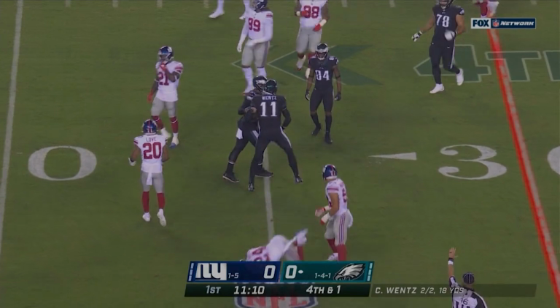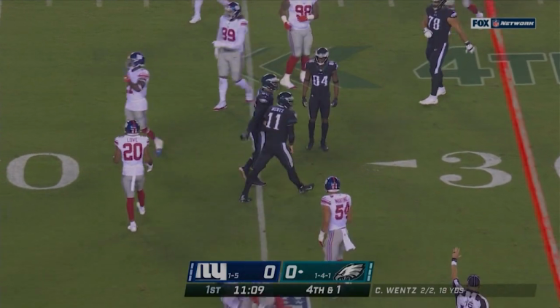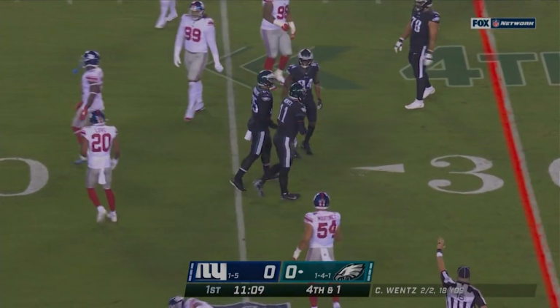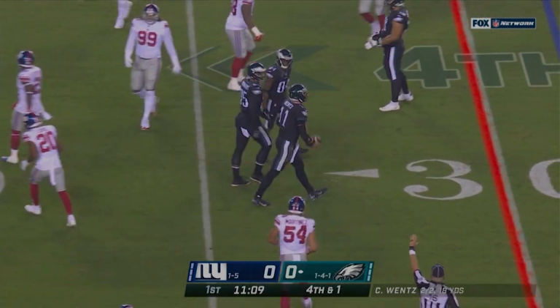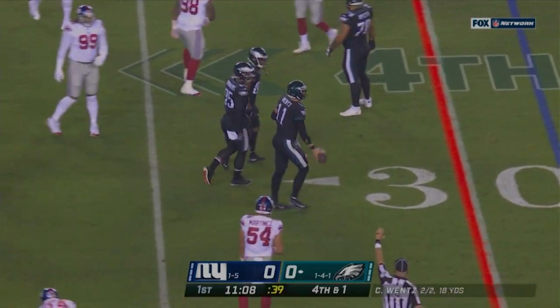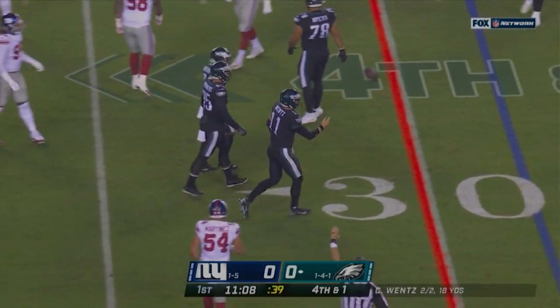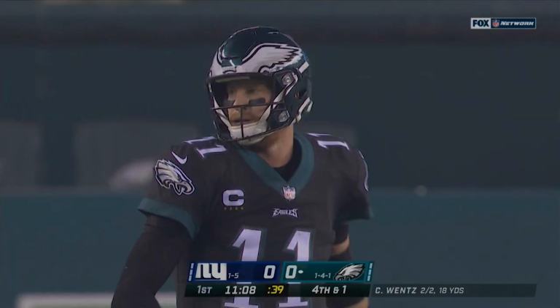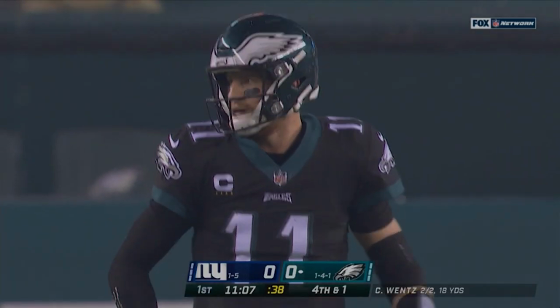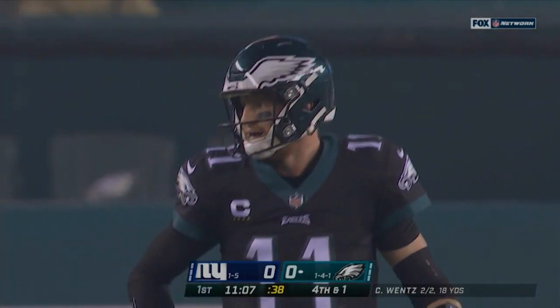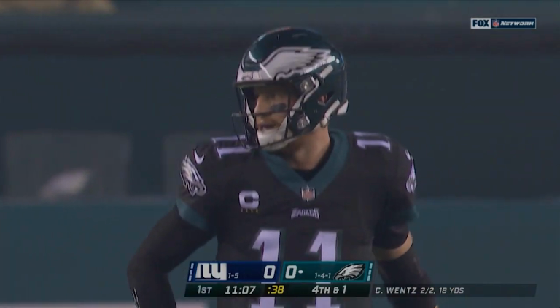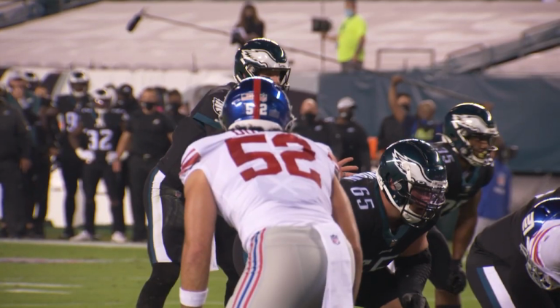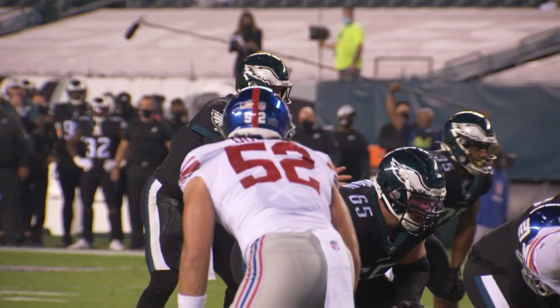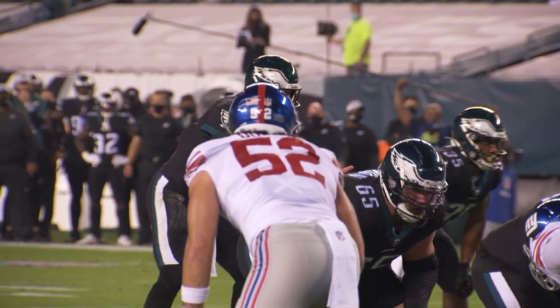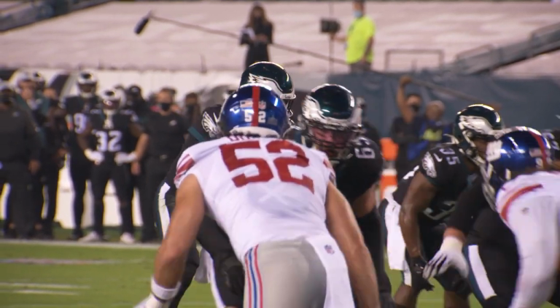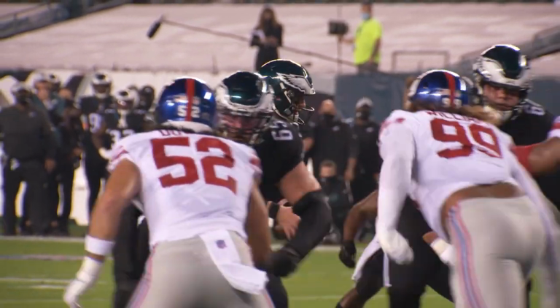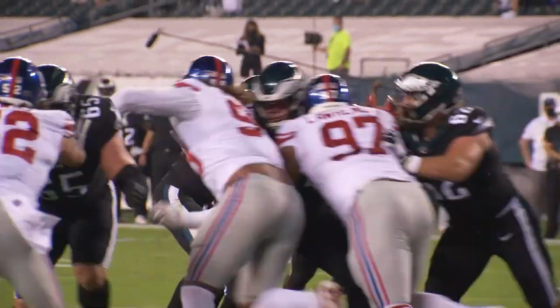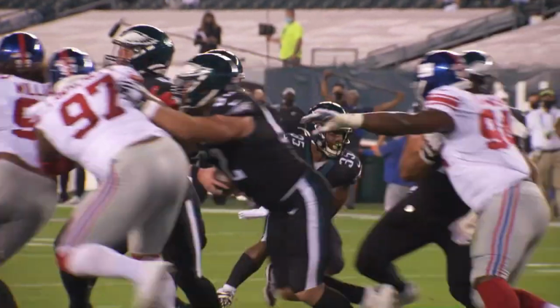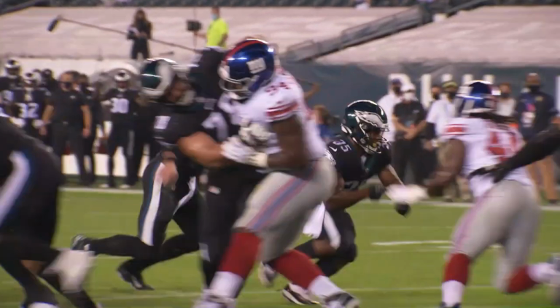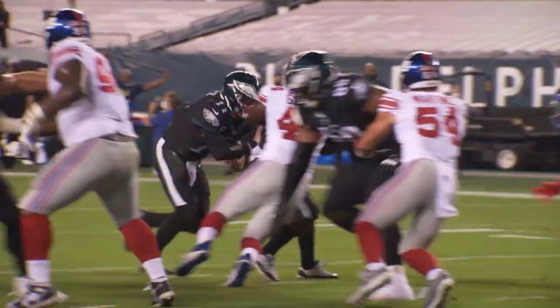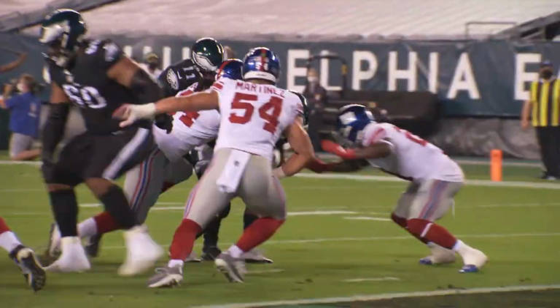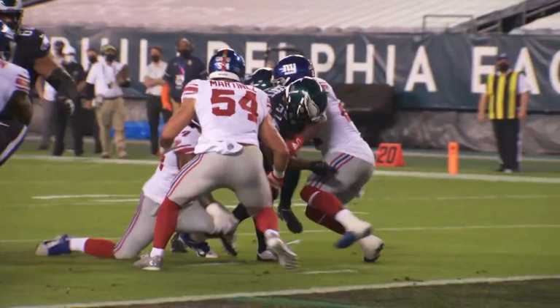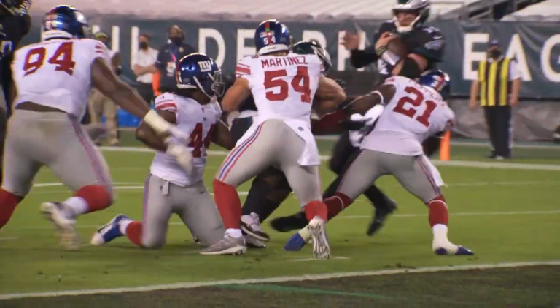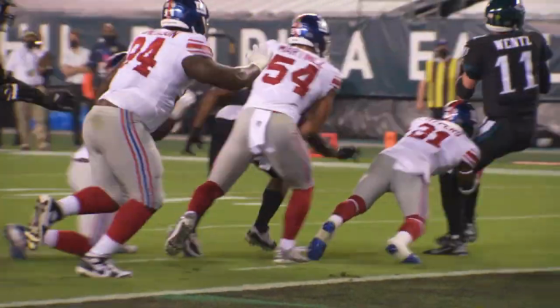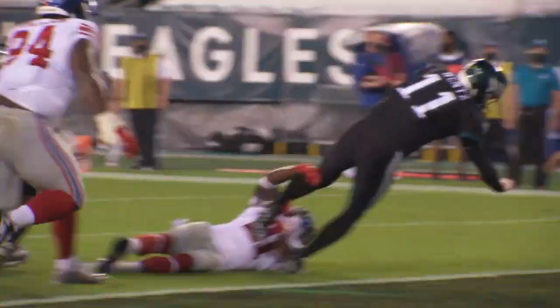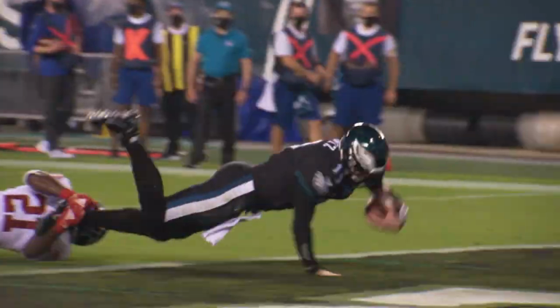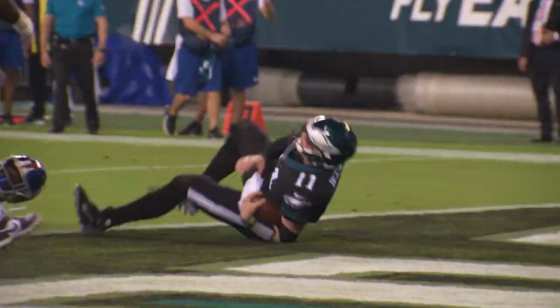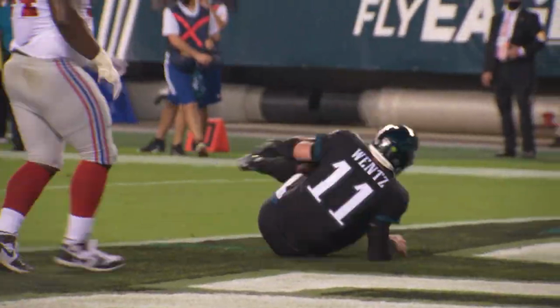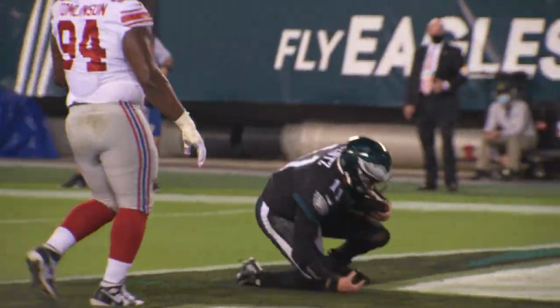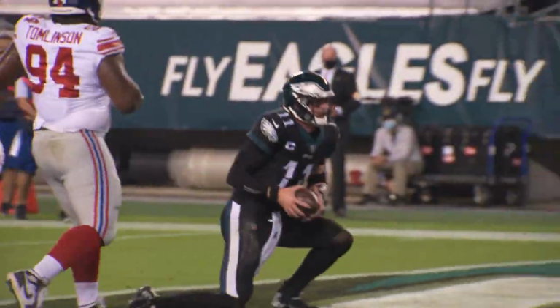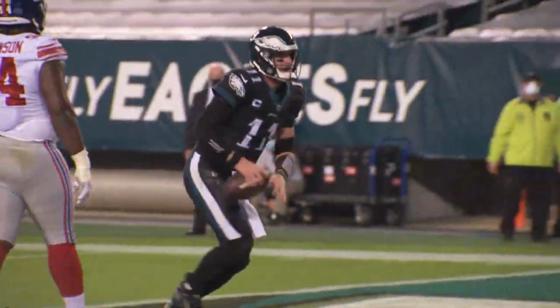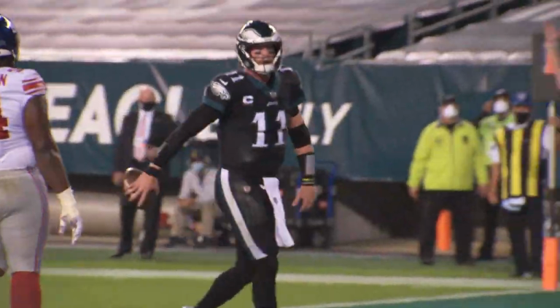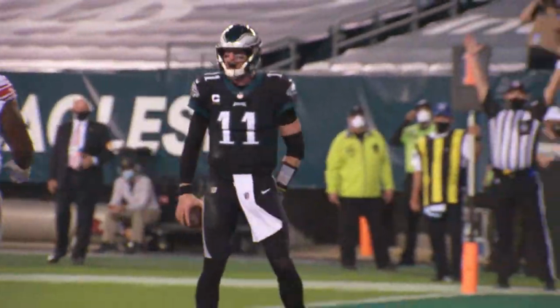Diving to the giant 28 yard line. One back to the left of Wentz who takes the snap. He's going to keep it. He falls into the end zone for a touchdown.